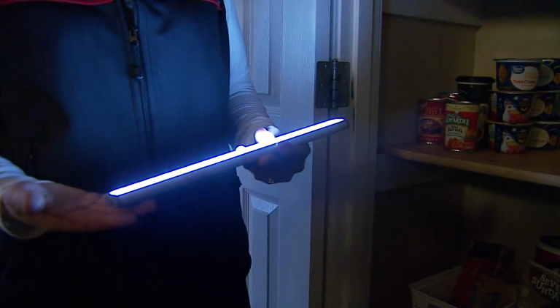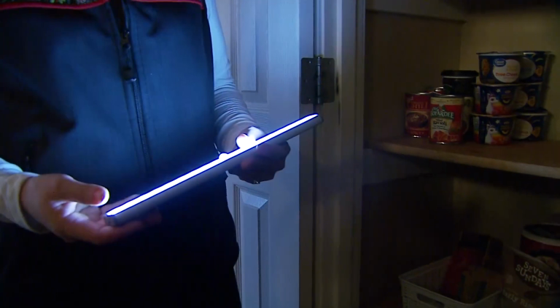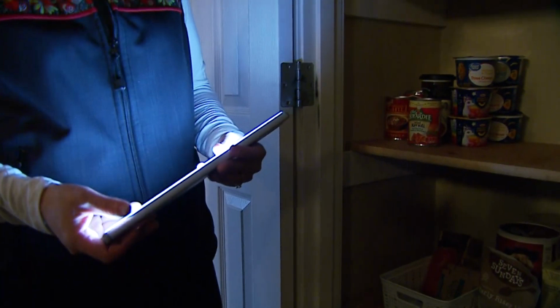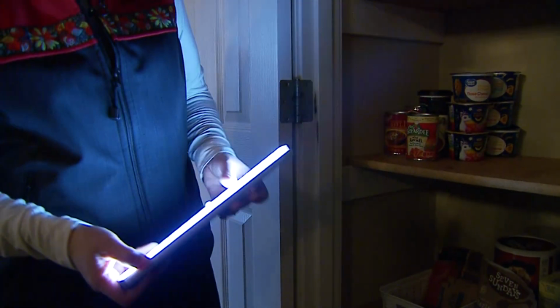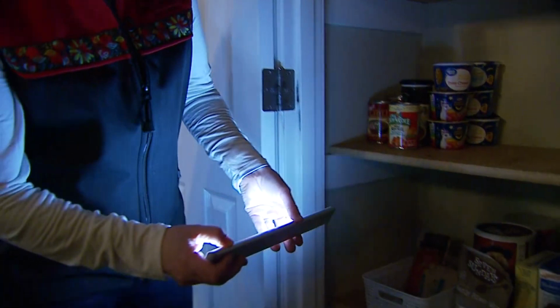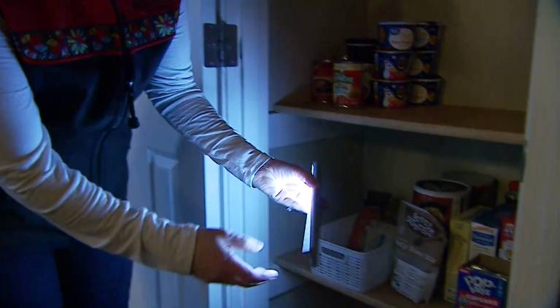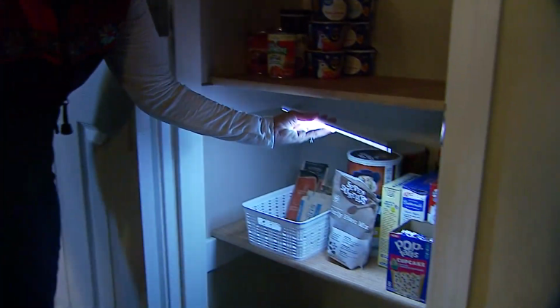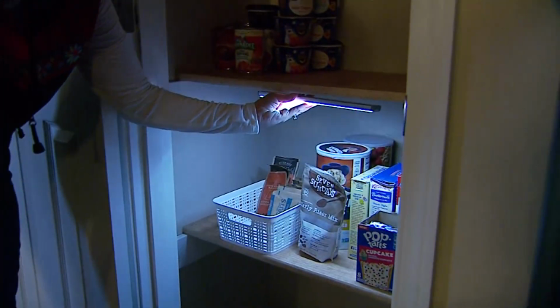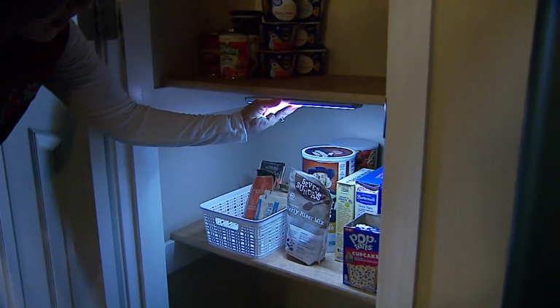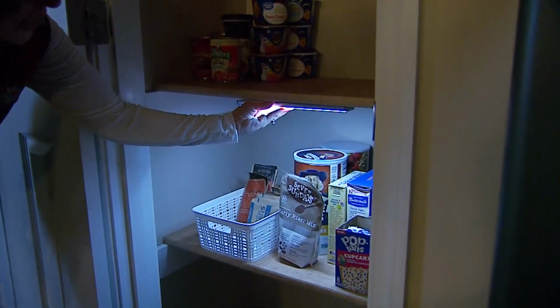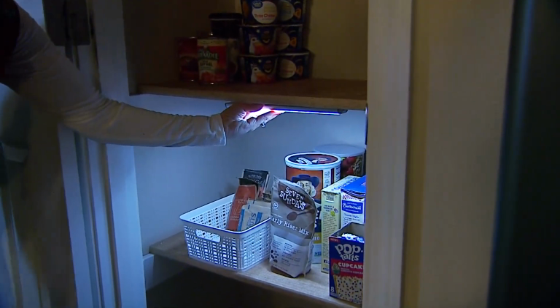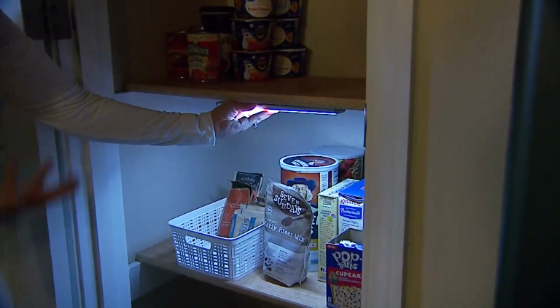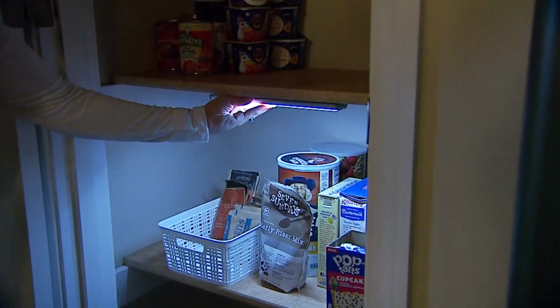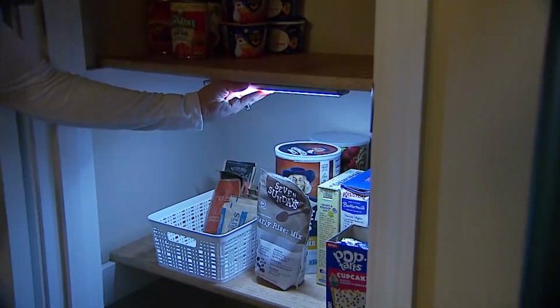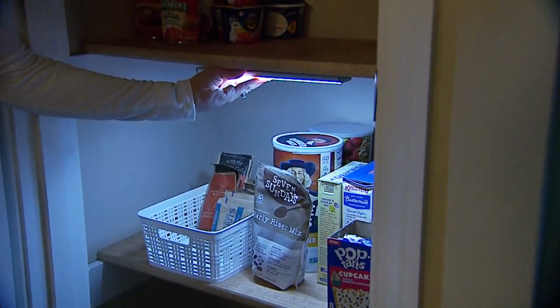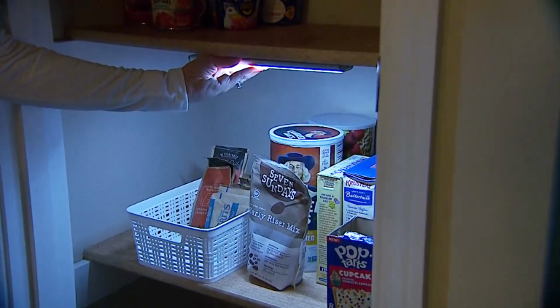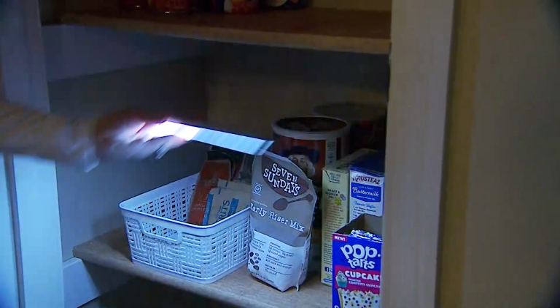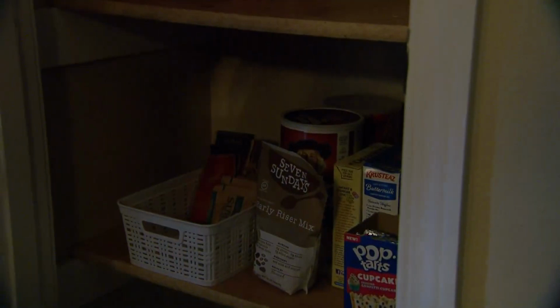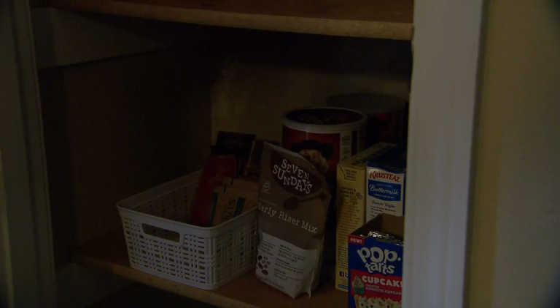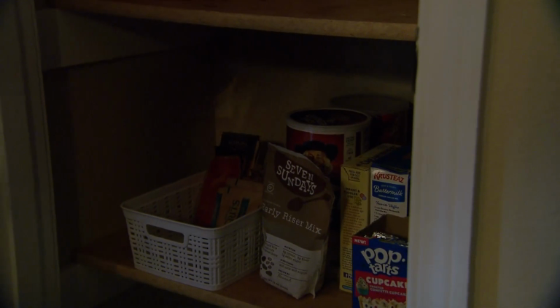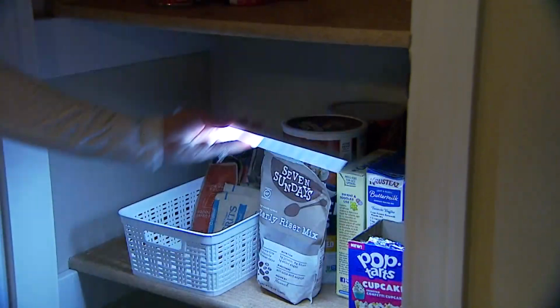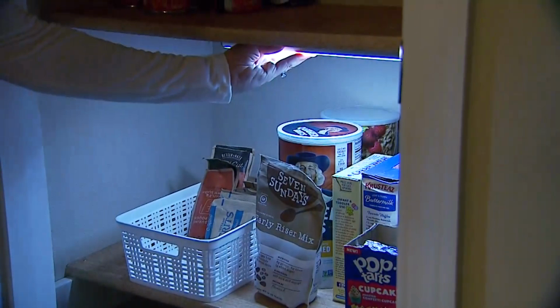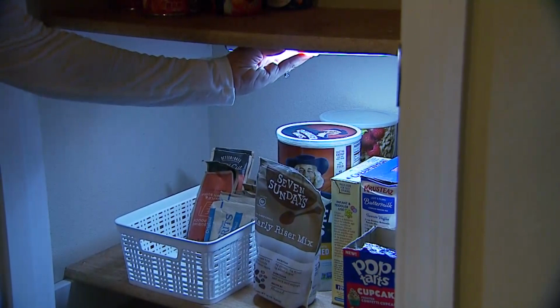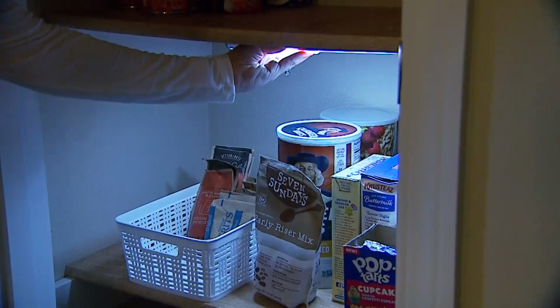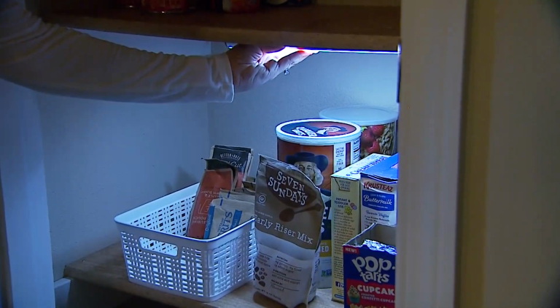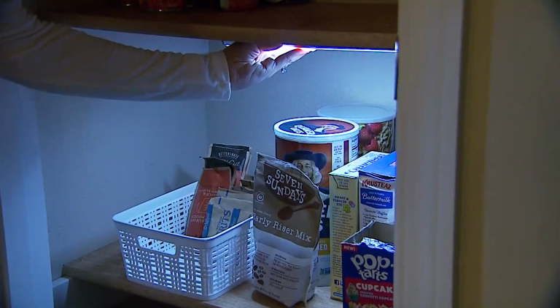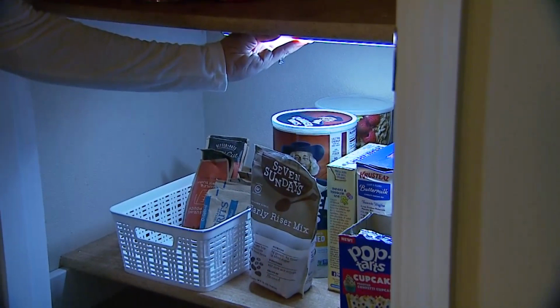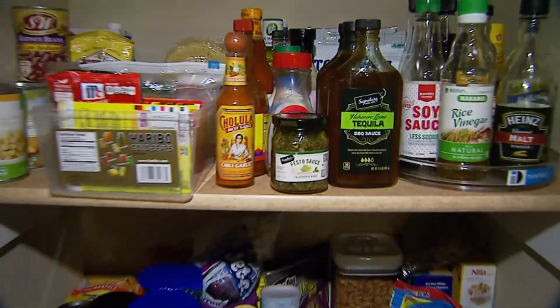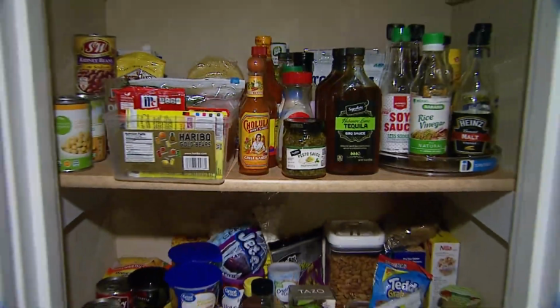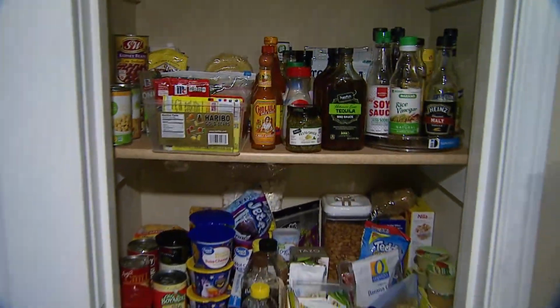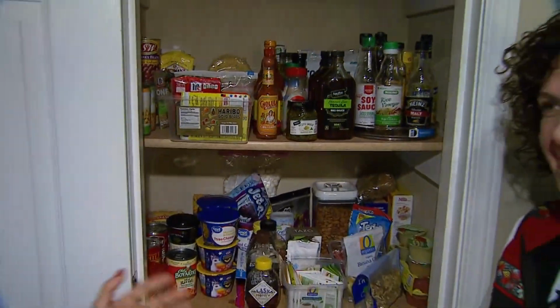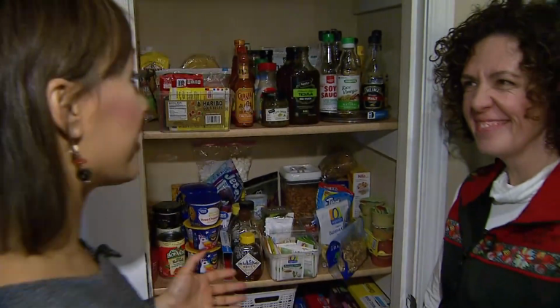When it's dark, you can use magnetic light strips like this — it's USB rechargeable and motion-sensored. As you can see, this really makes a world of difference in how you're able to see inside the pantry. Lisa, we're finished and it looks great!